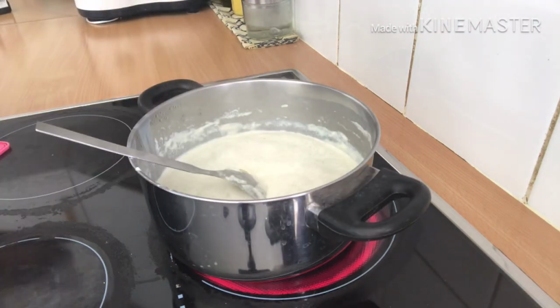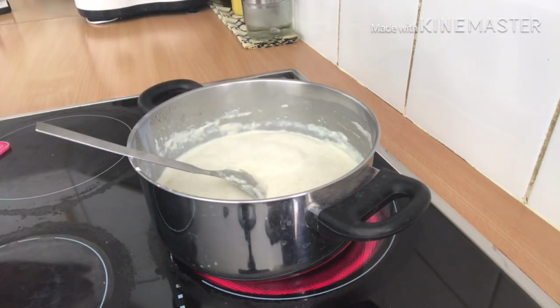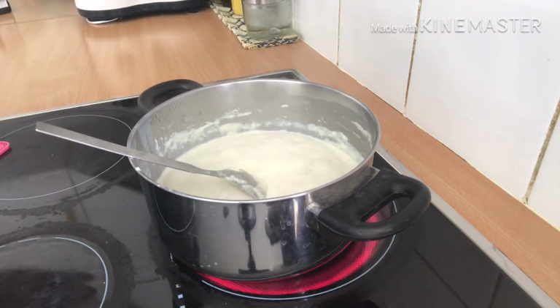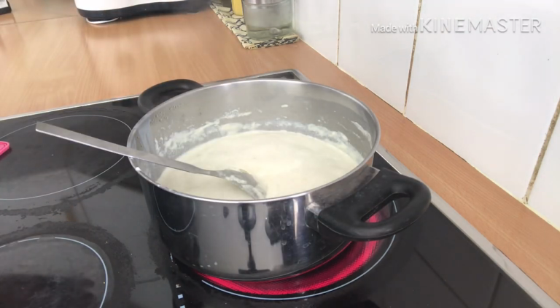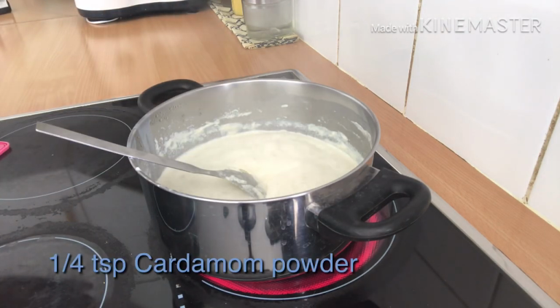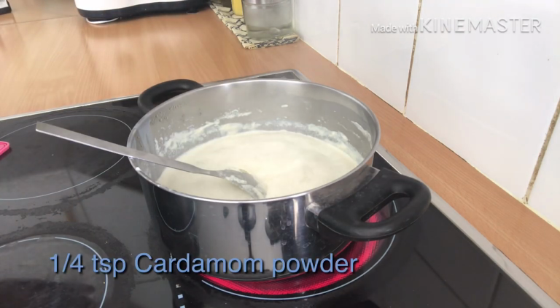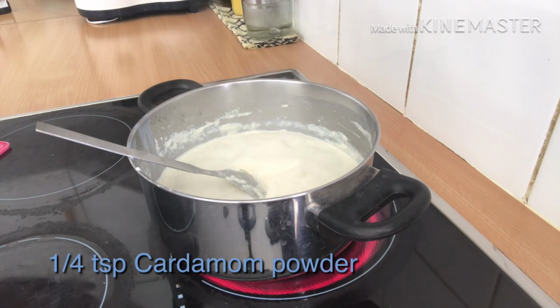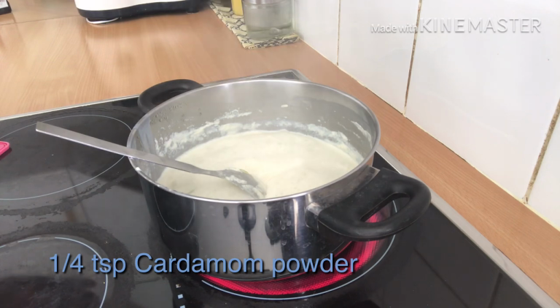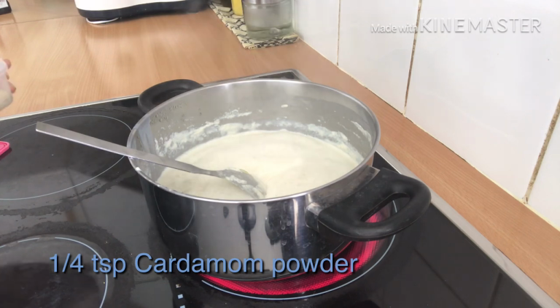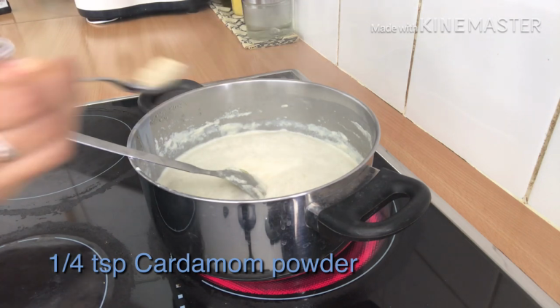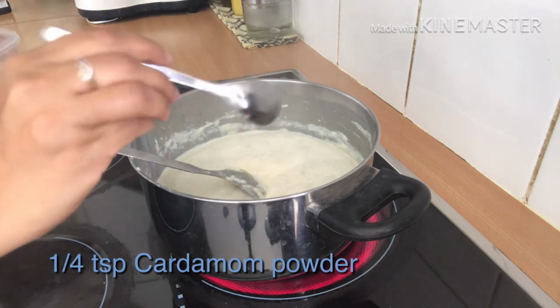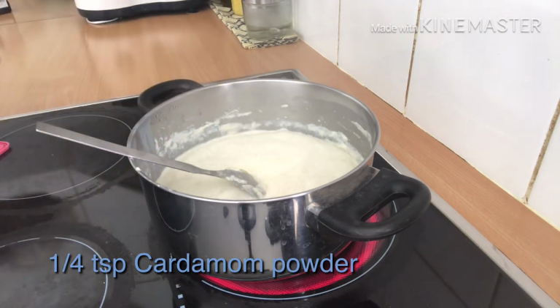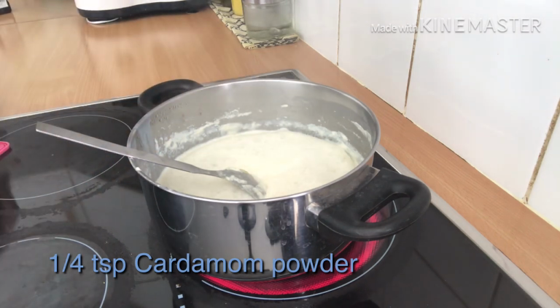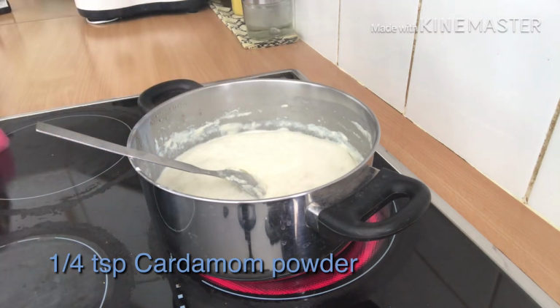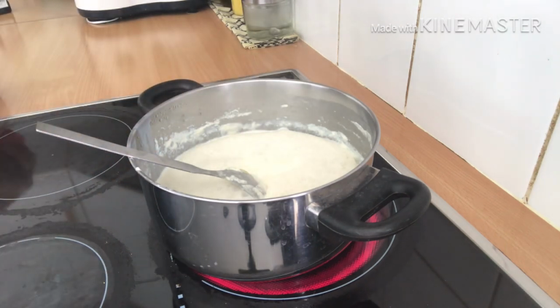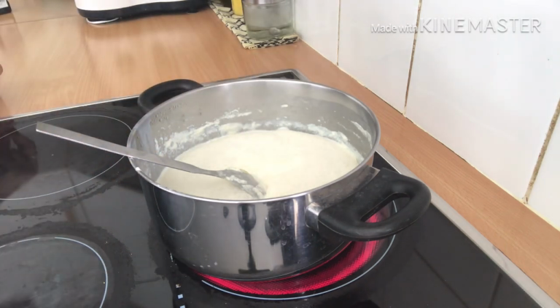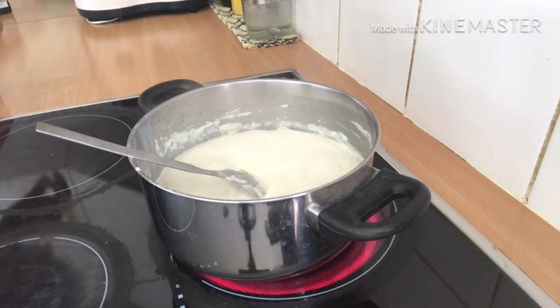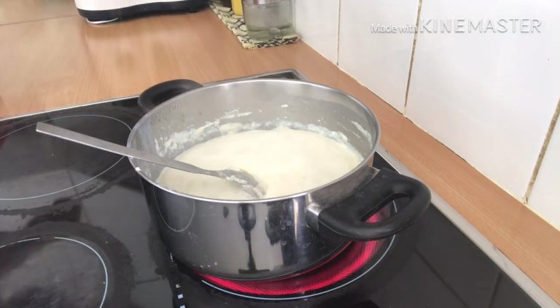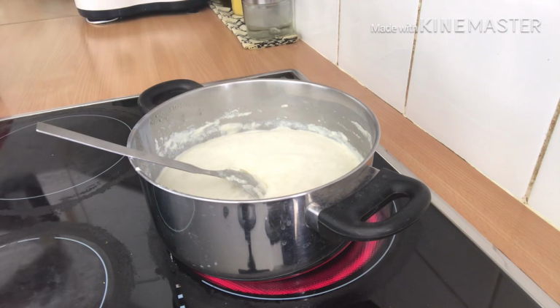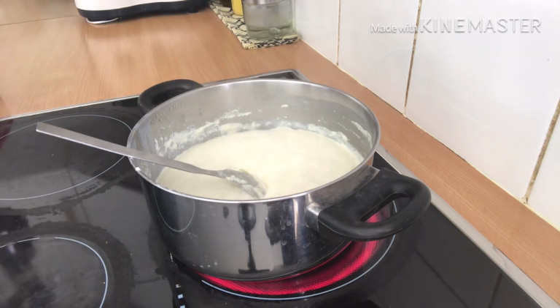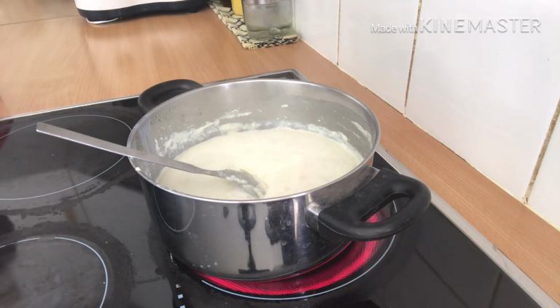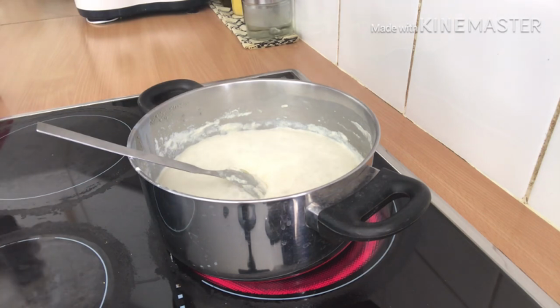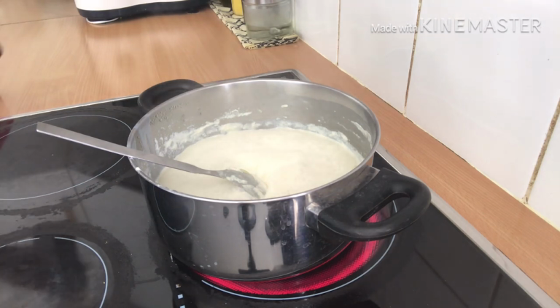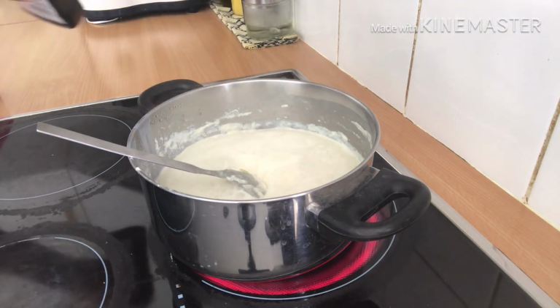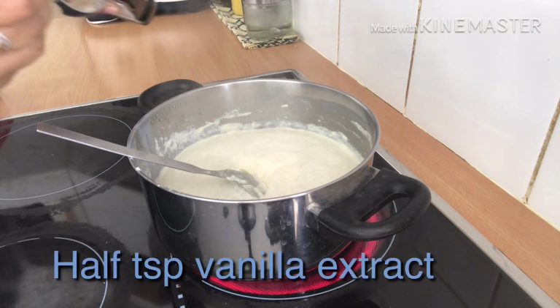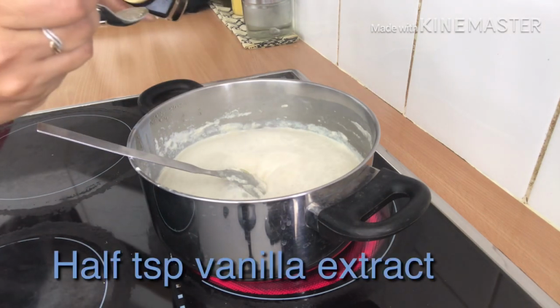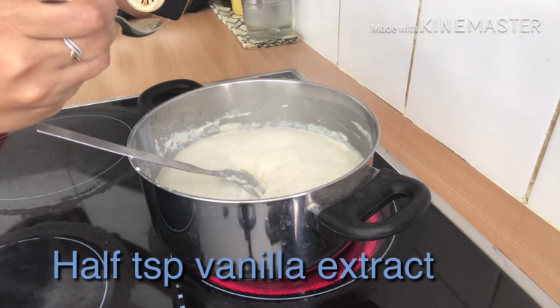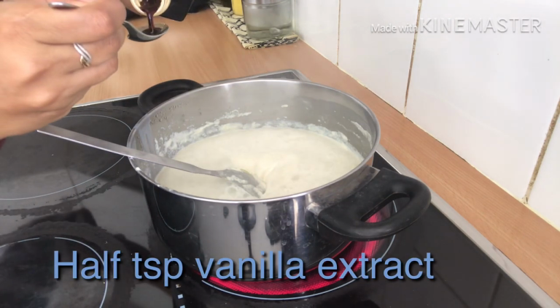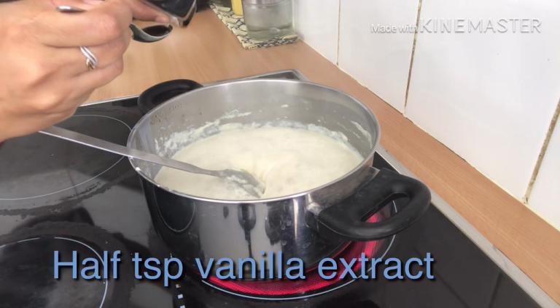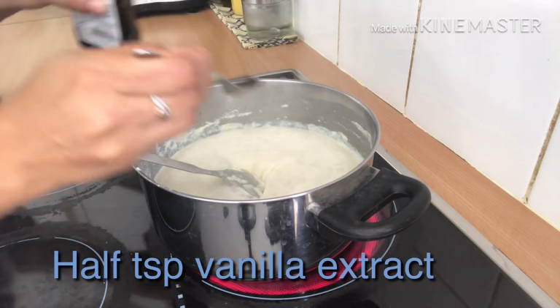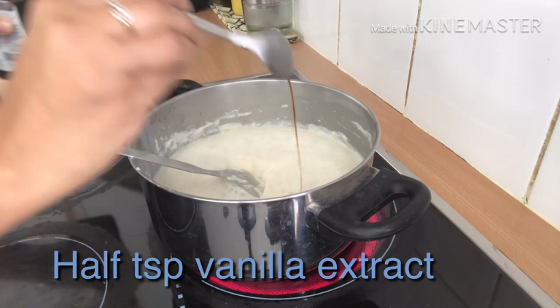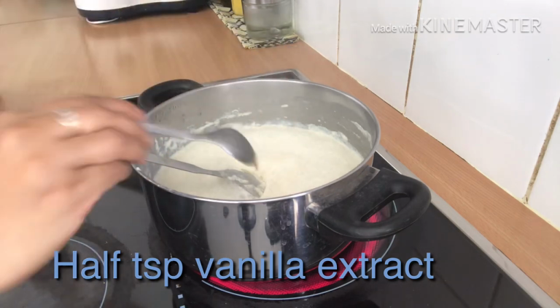I will add 1/4 tsp of cardamom powder and around 1.5 tsp of vanilla essence, just to enhance the flavor.